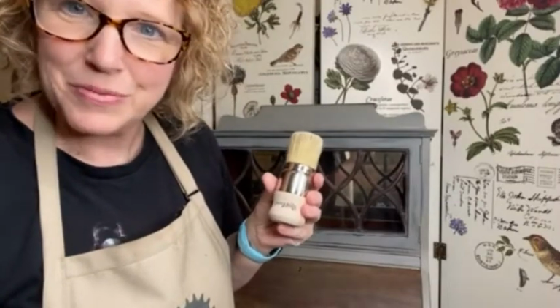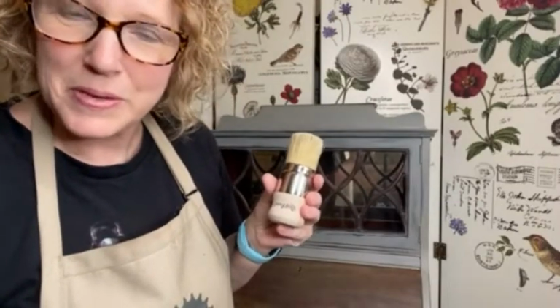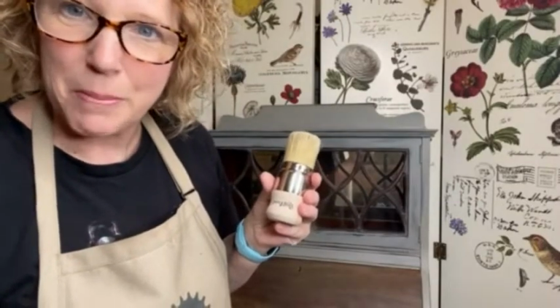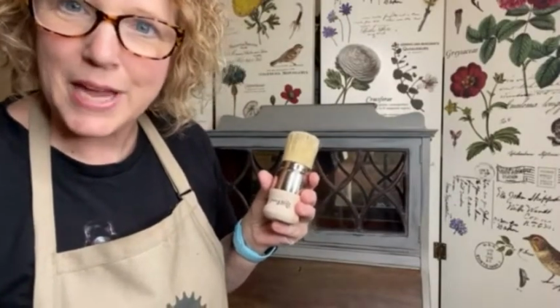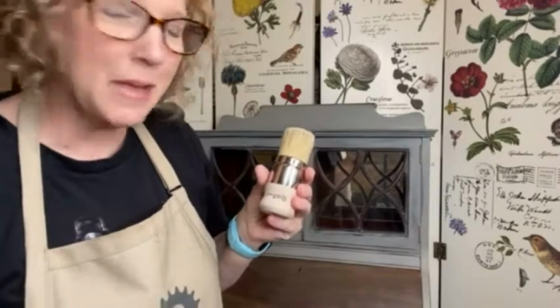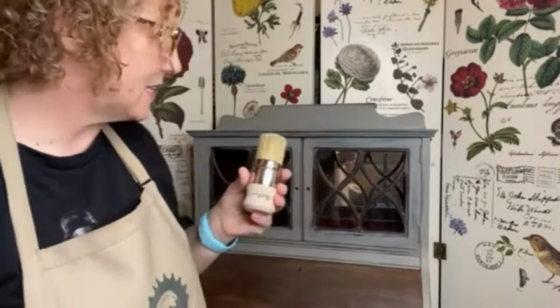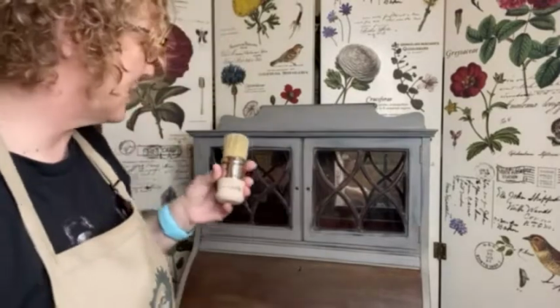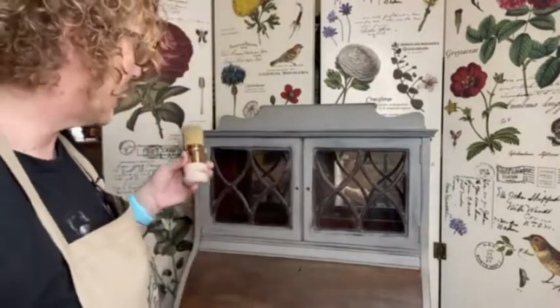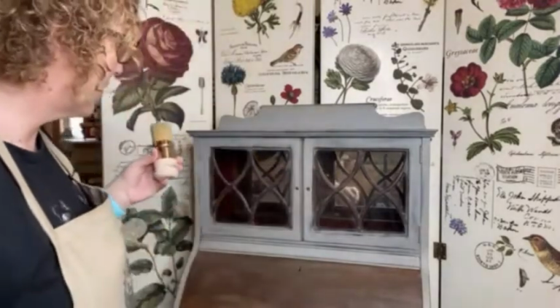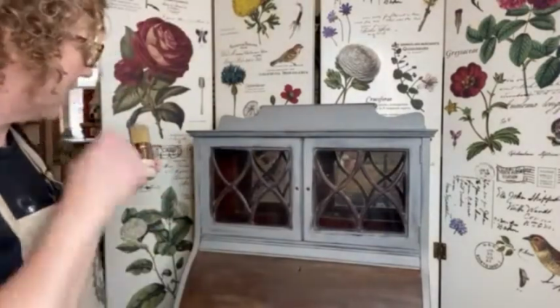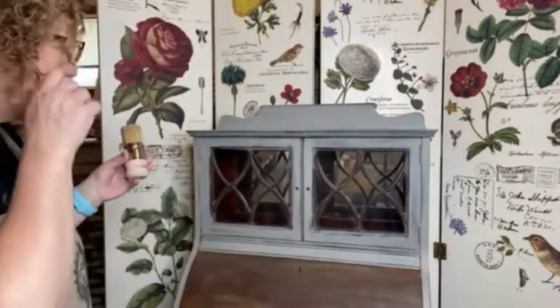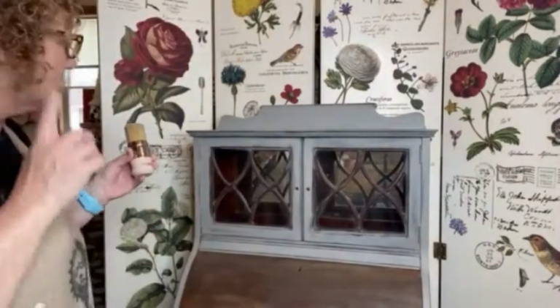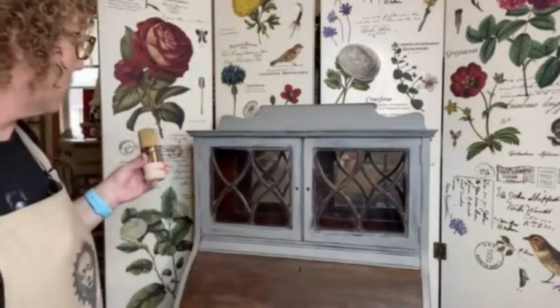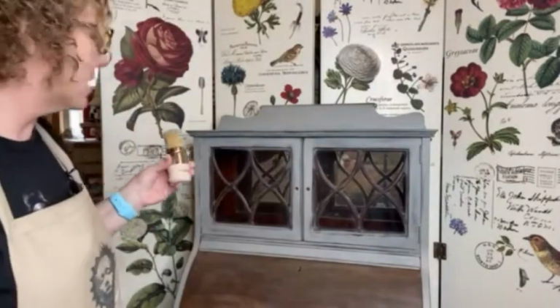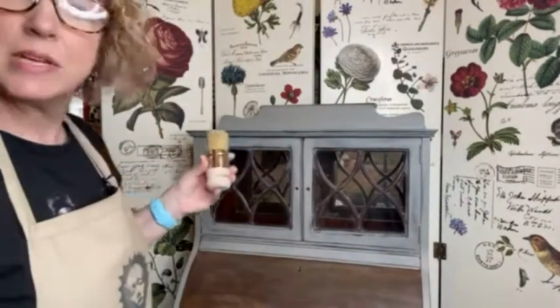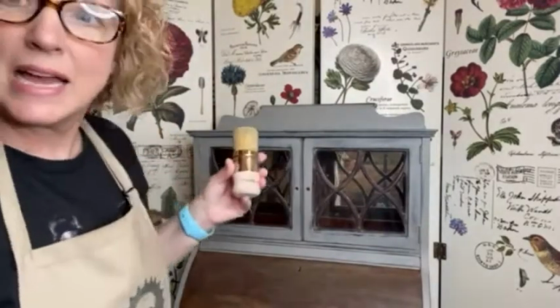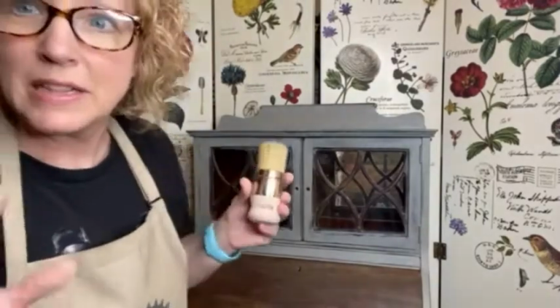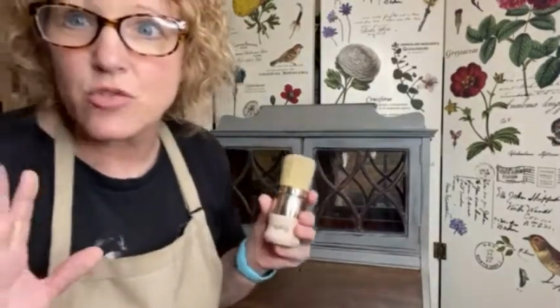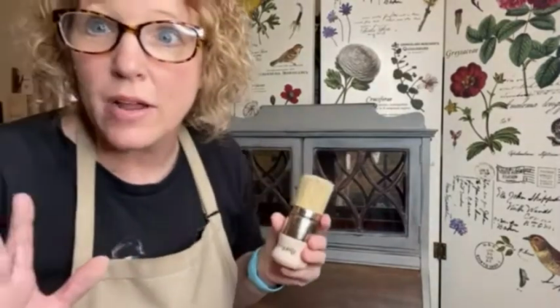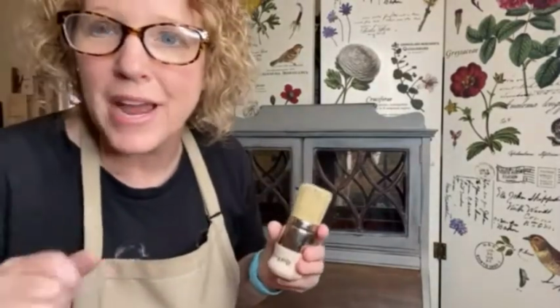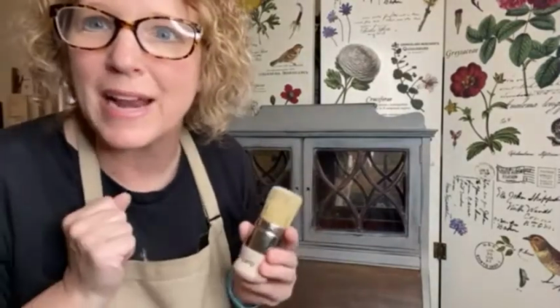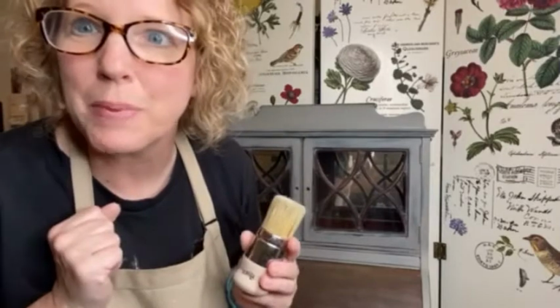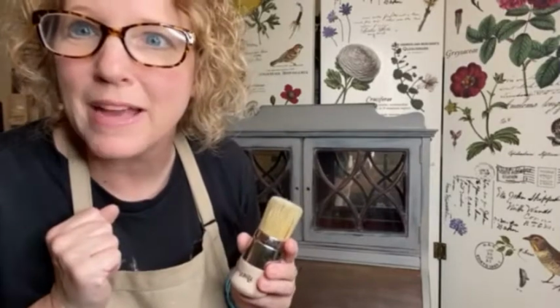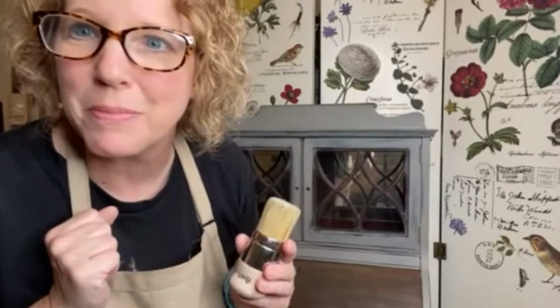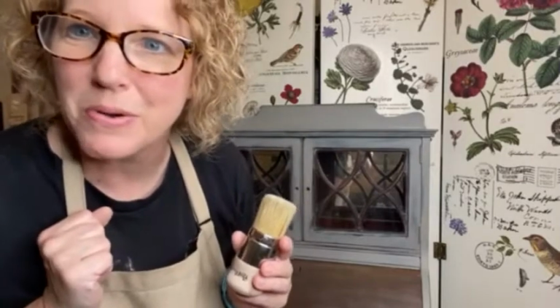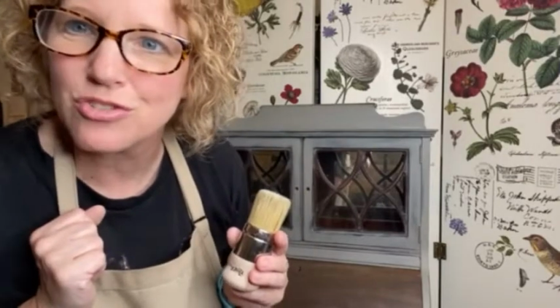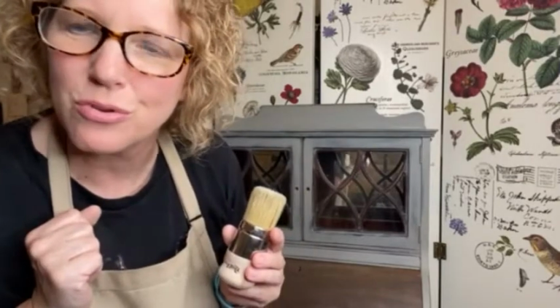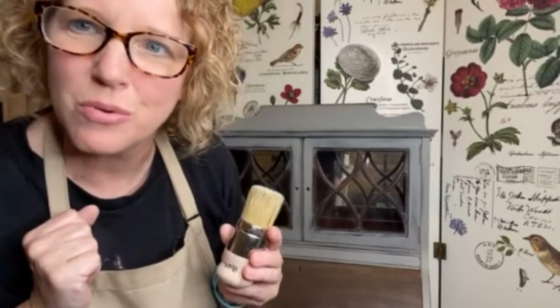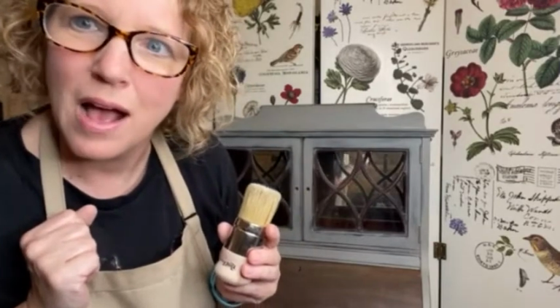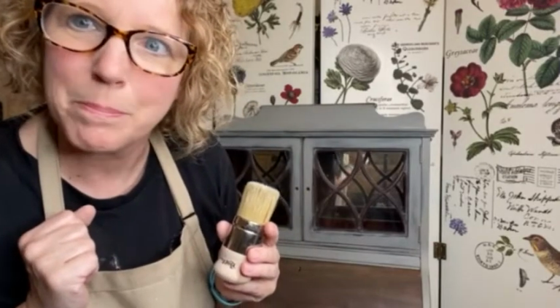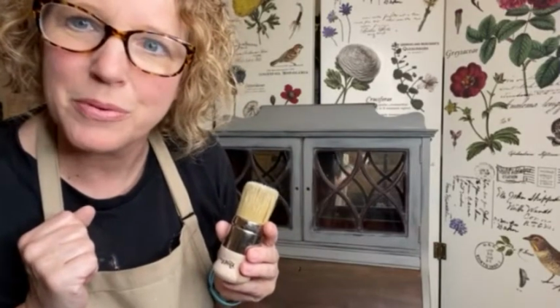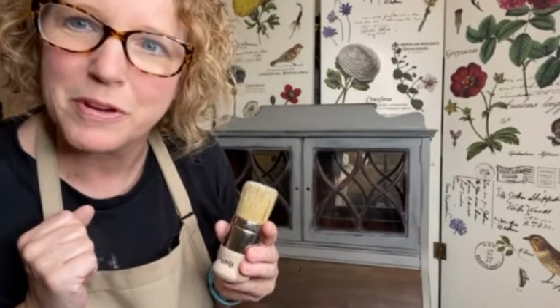It really took about 10 minutes to get this entire thing waxed. So now what I'm going to do is let it dry overnight and I will be back tomorrow to show you how to buff it with Buffy.